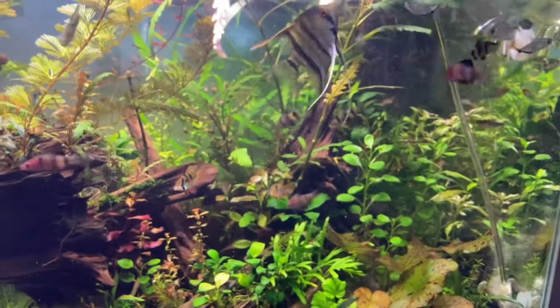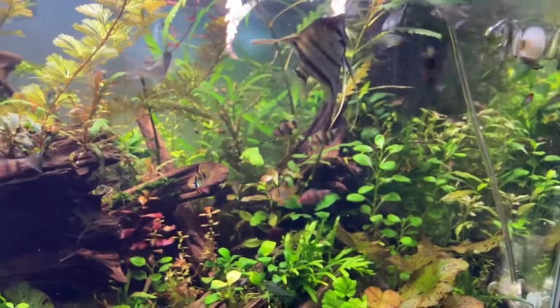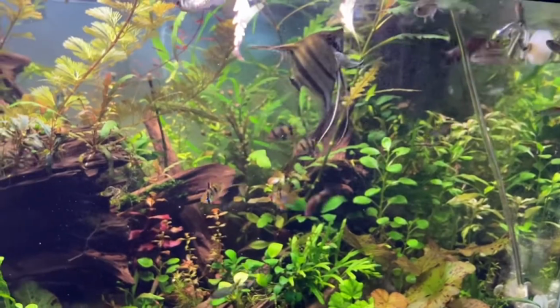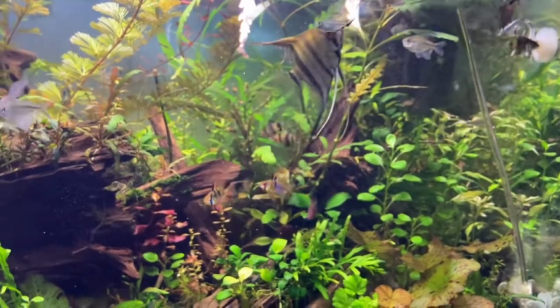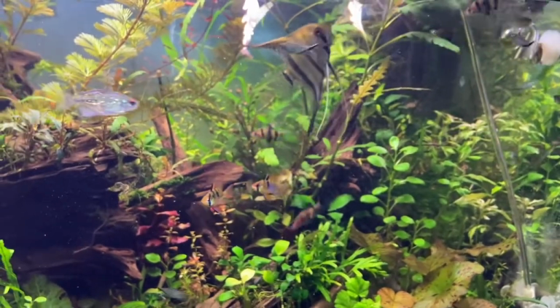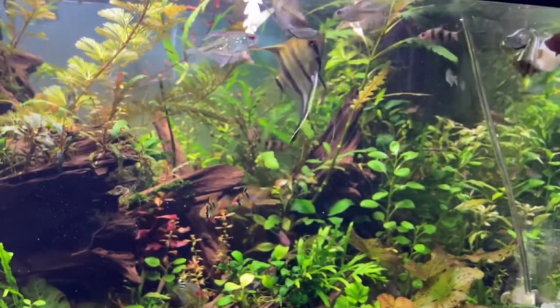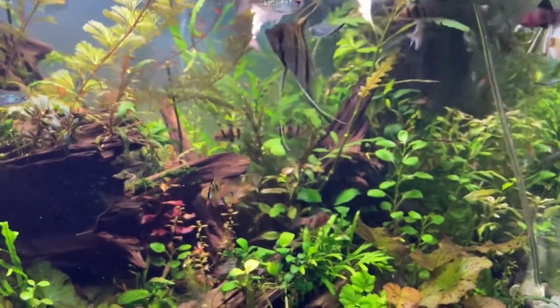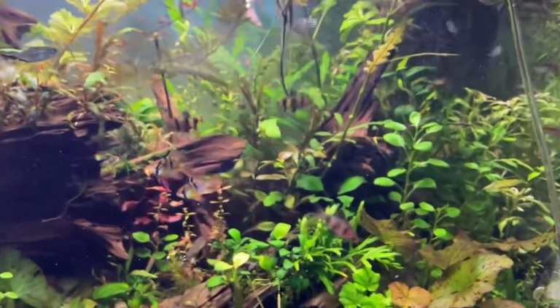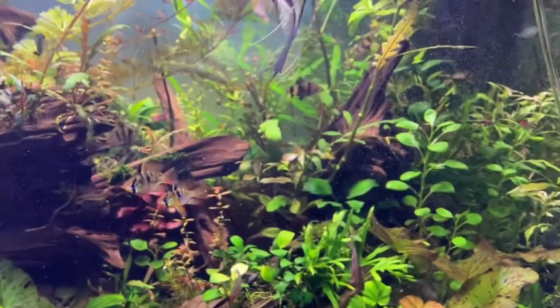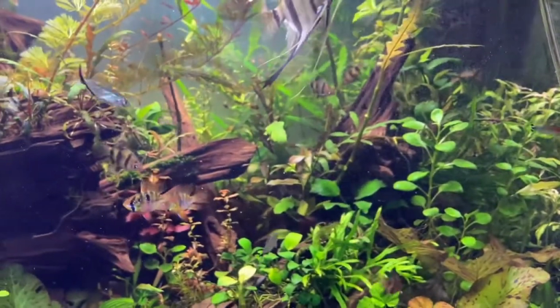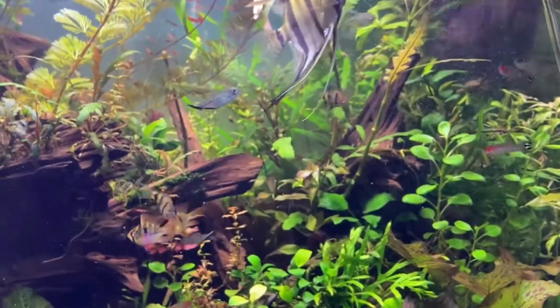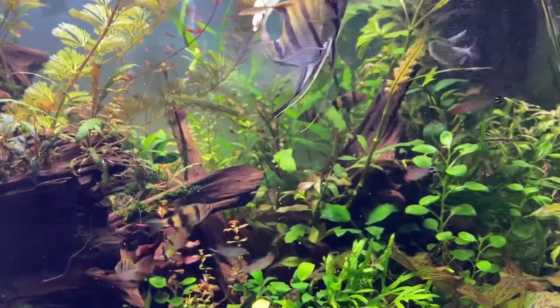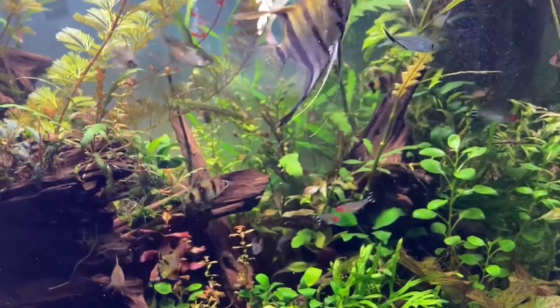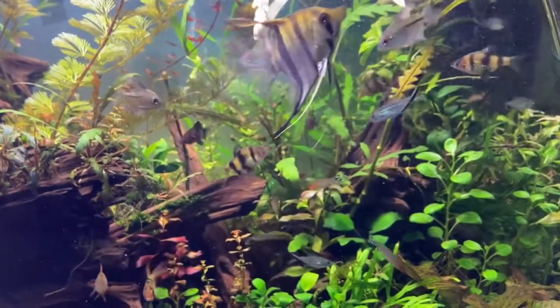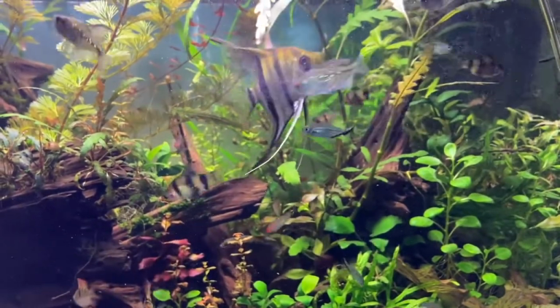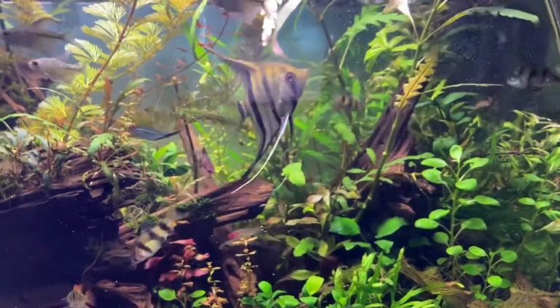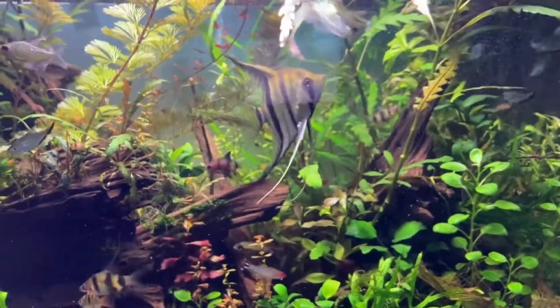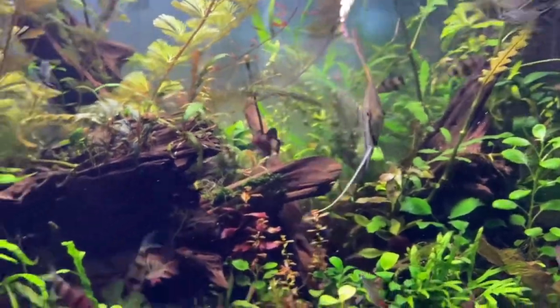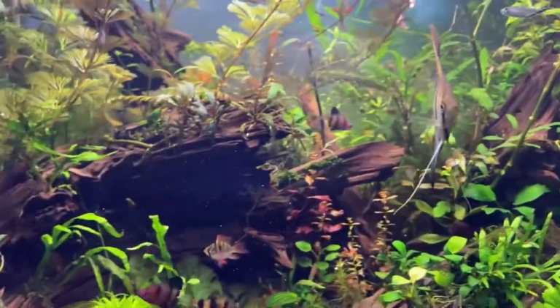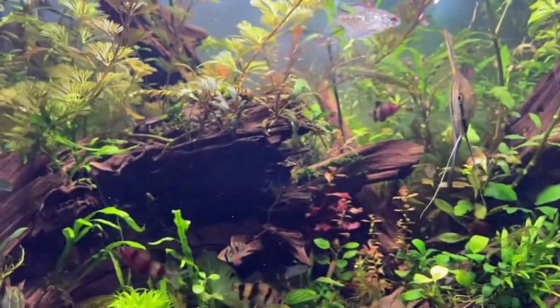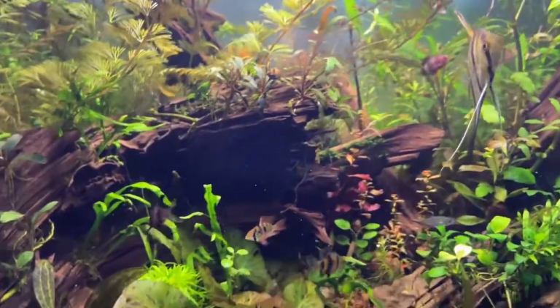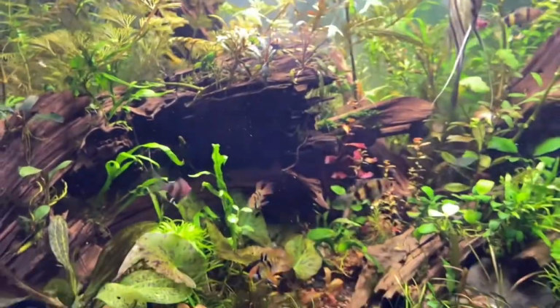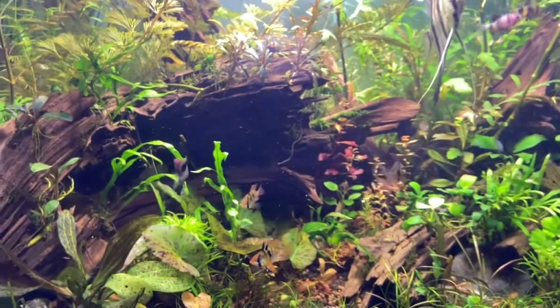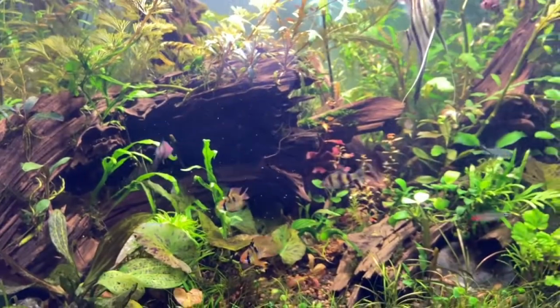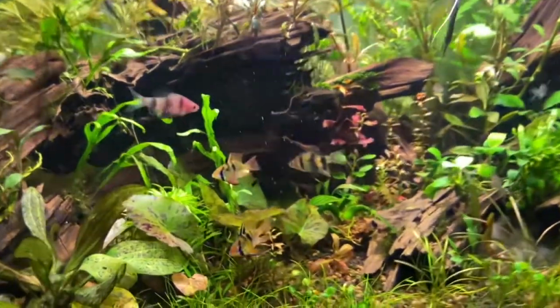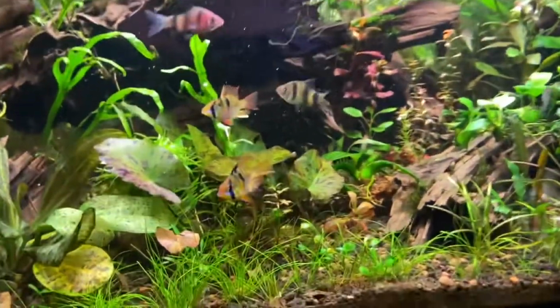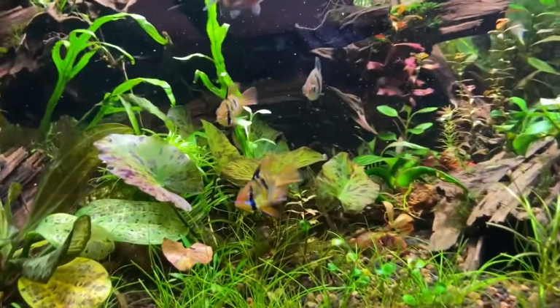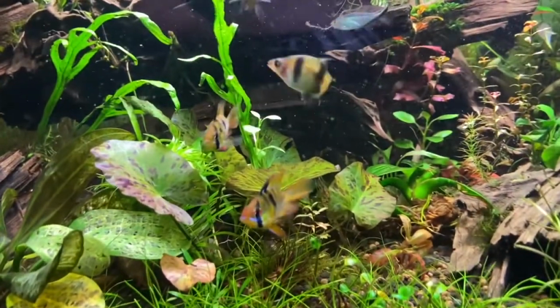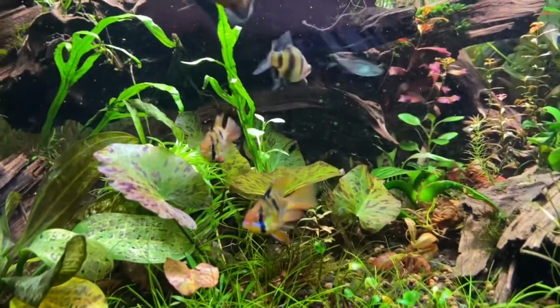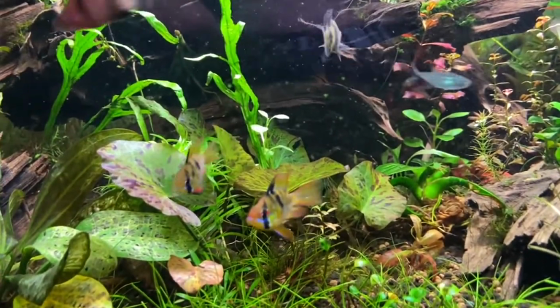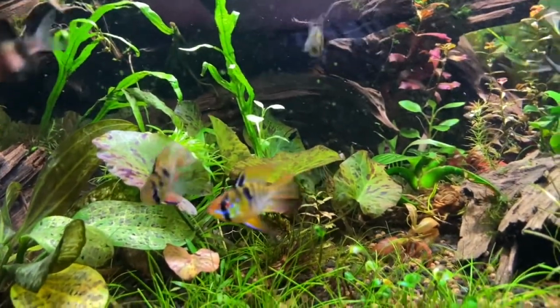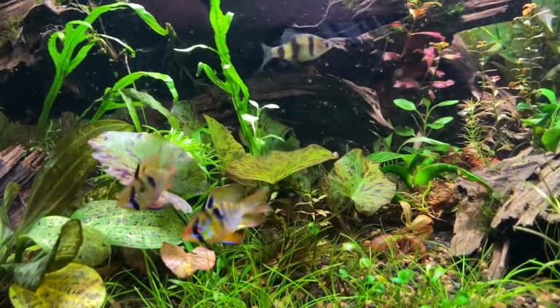As you can see, the rams are pretty healthy now — they're eating, and they're not new to the tank; they've been living here for a while, which proves they have been living well under 75°F. I do use reverse osmosis water for water changes.